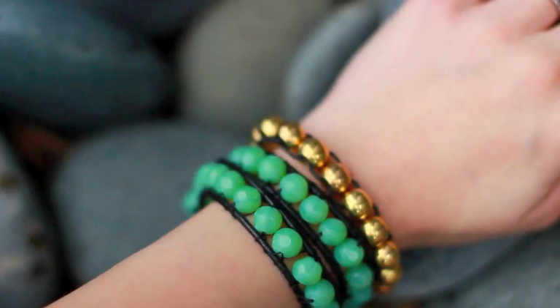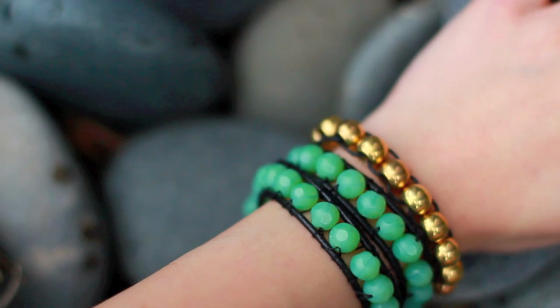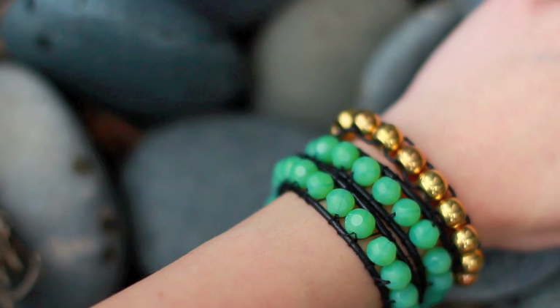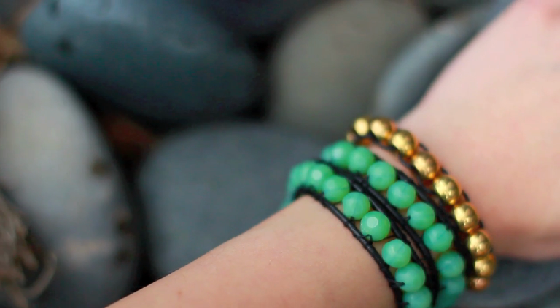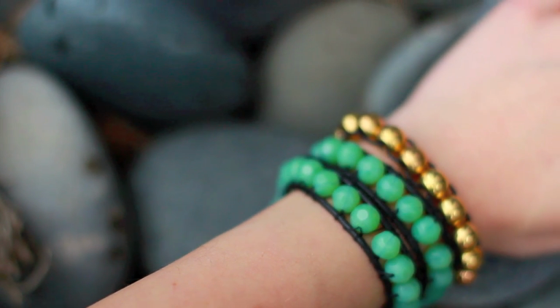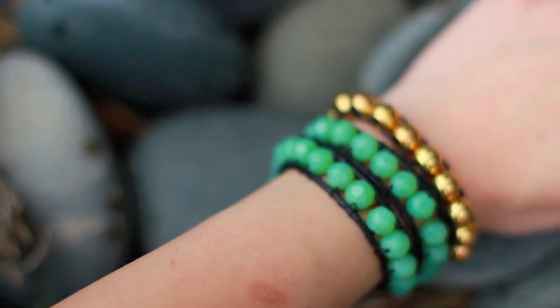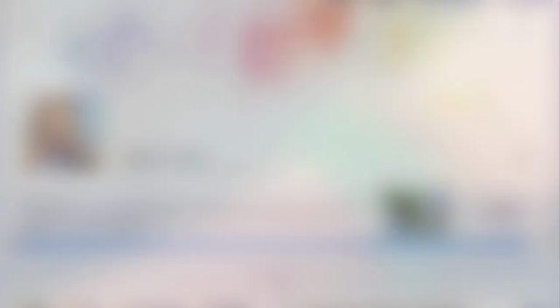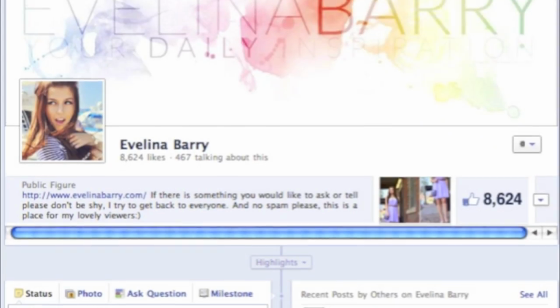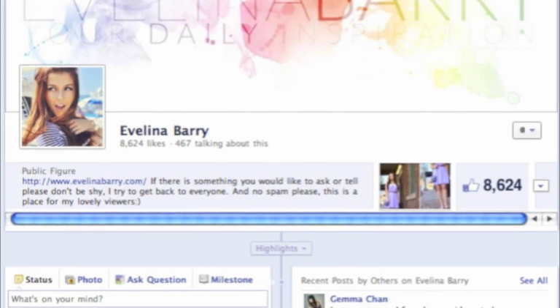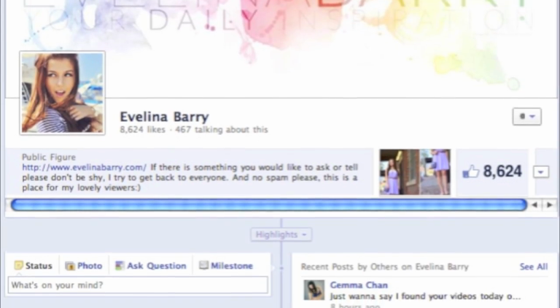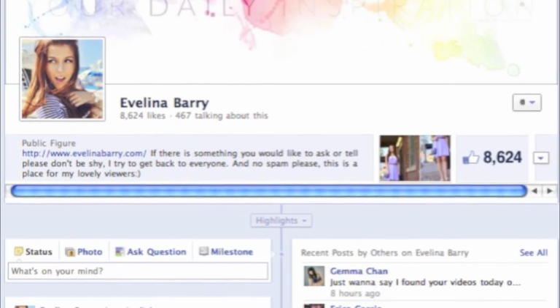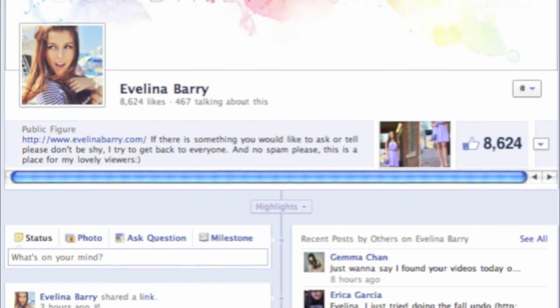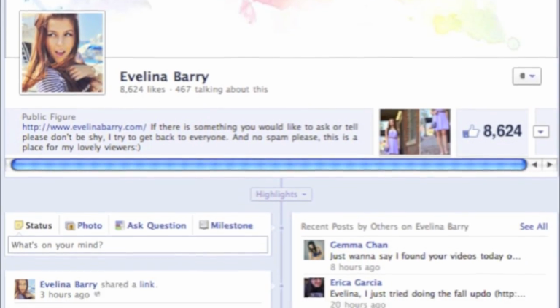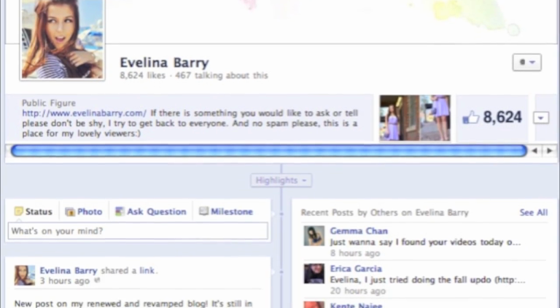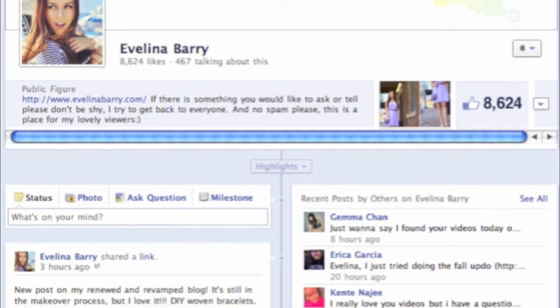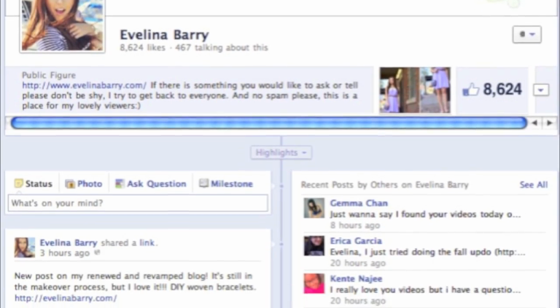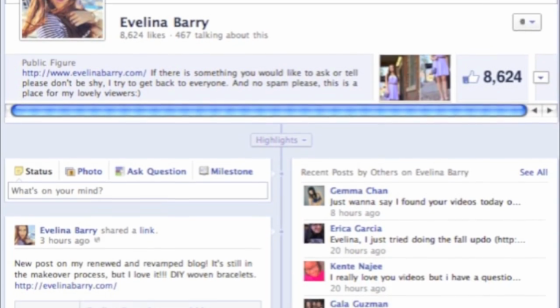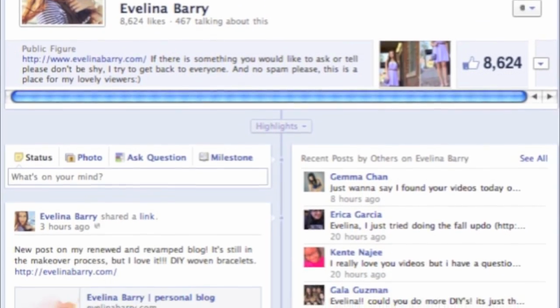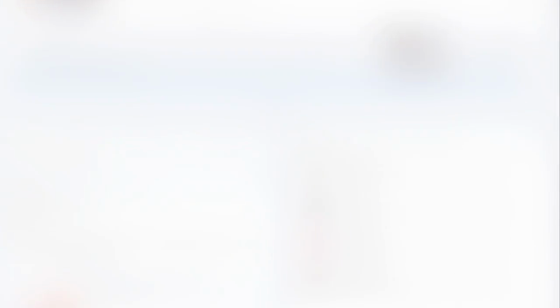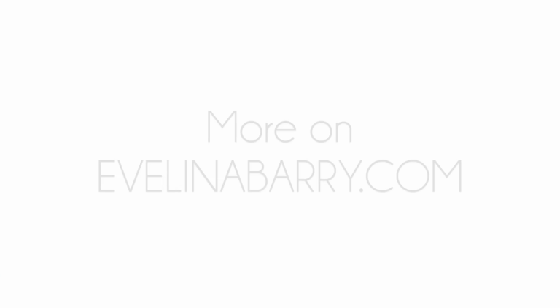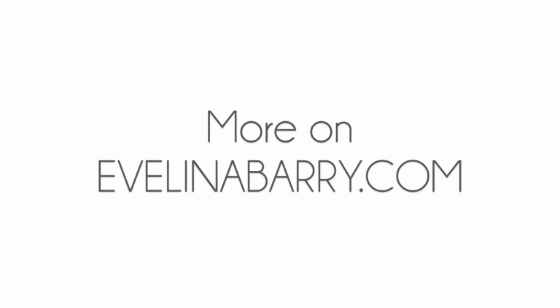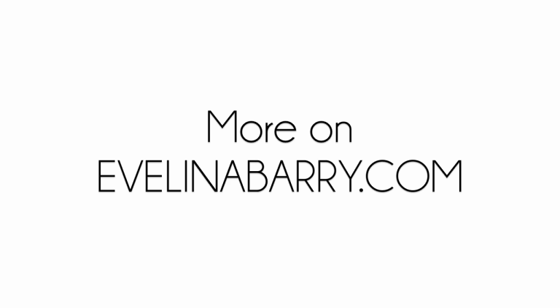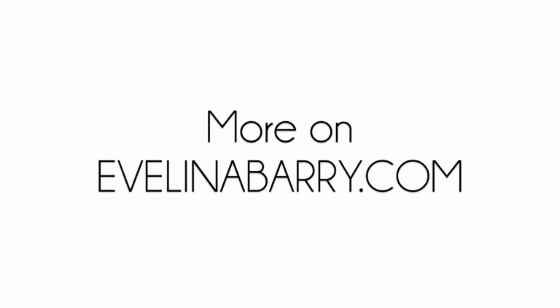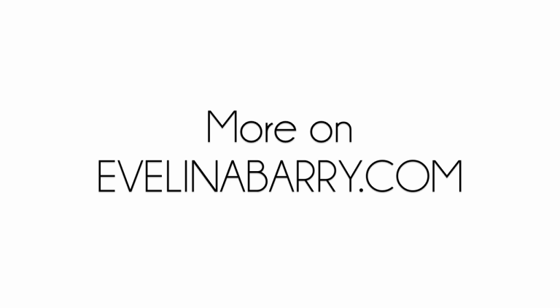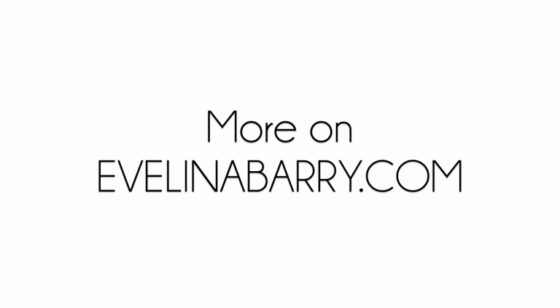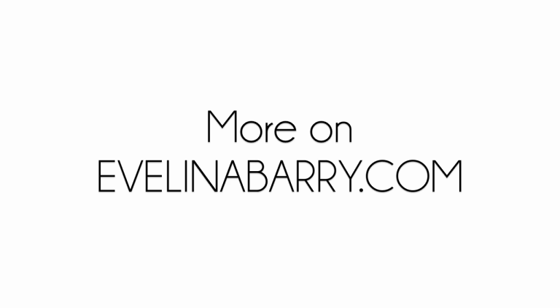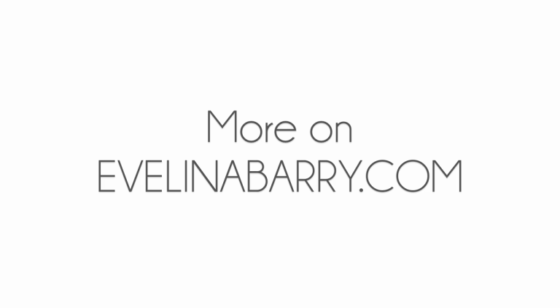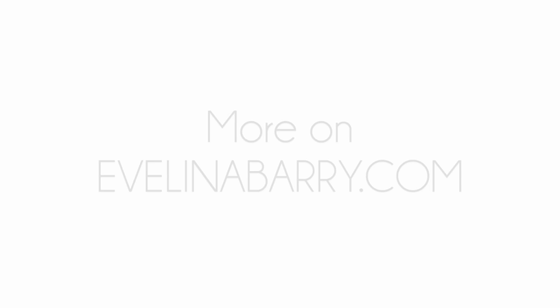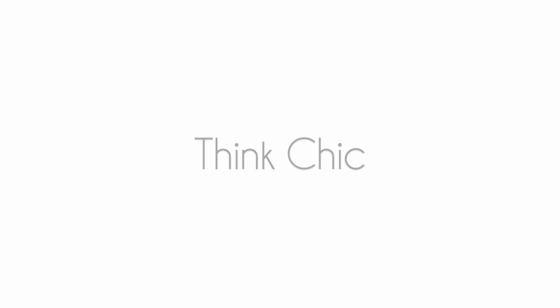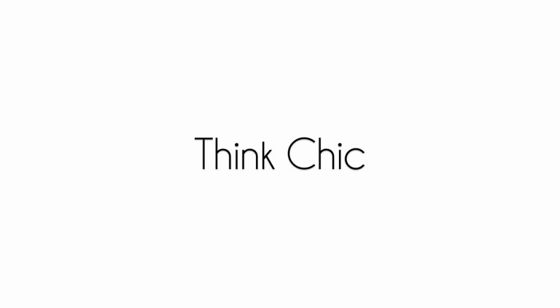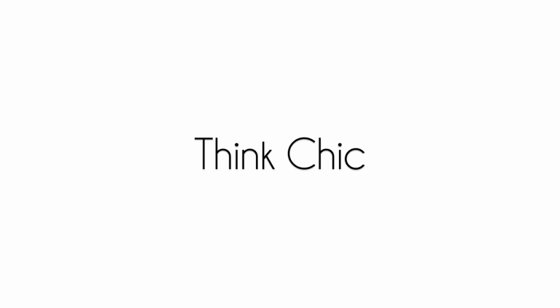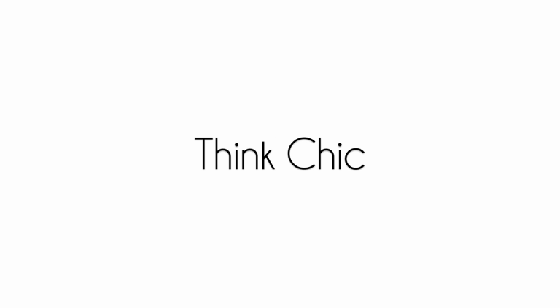I hope that you enjoyed this tutorial! If you ever try any of my tutorials, leave me a photo on Facebook, and check out EvelinaBerry.com for more information. Think chic — bye!